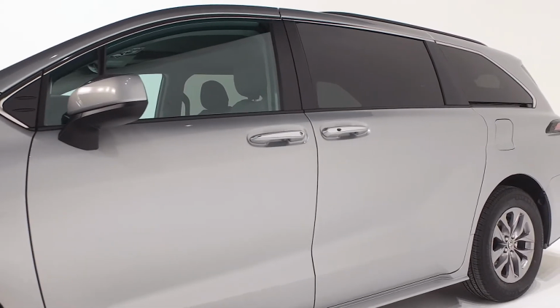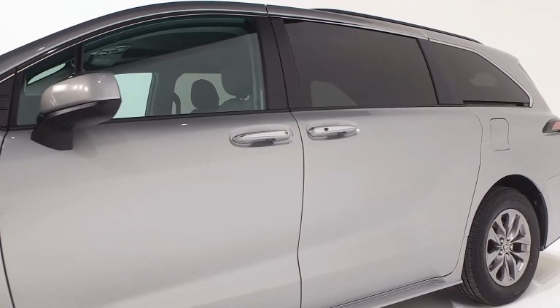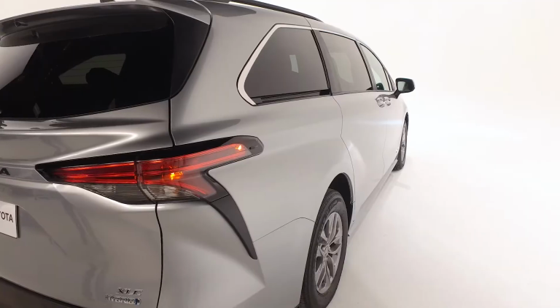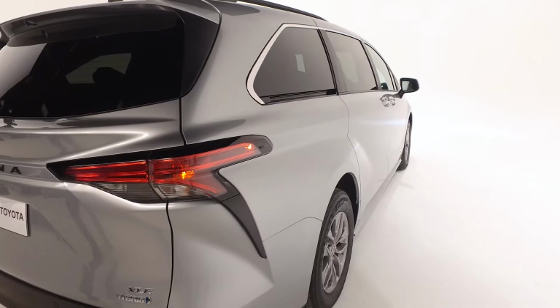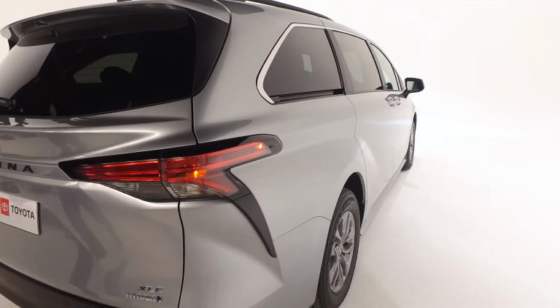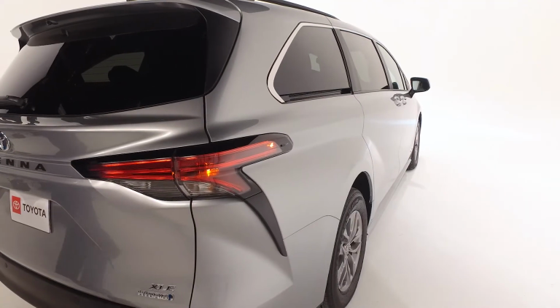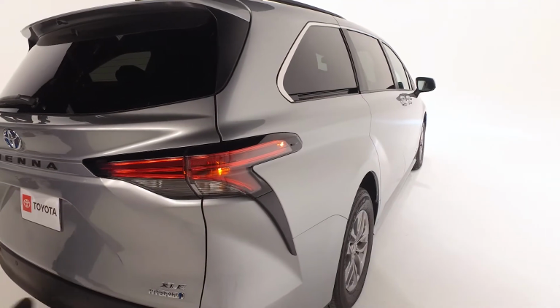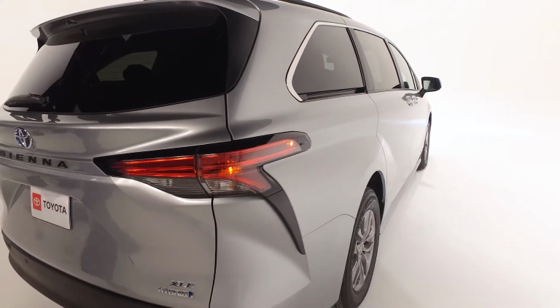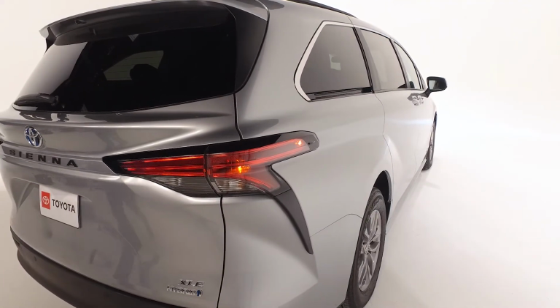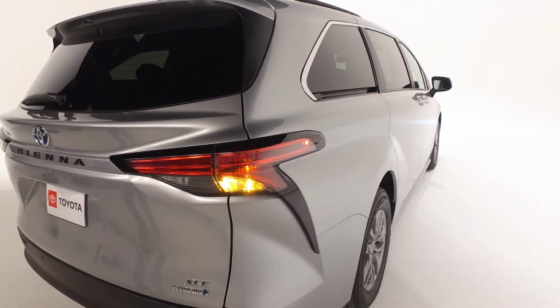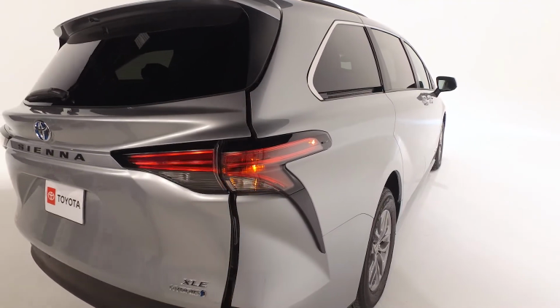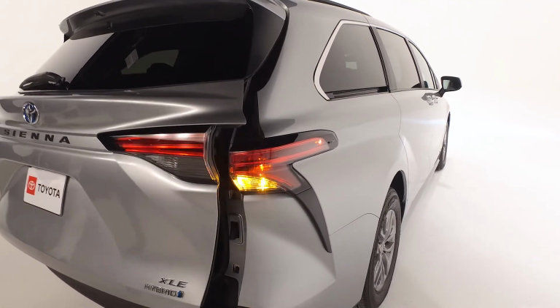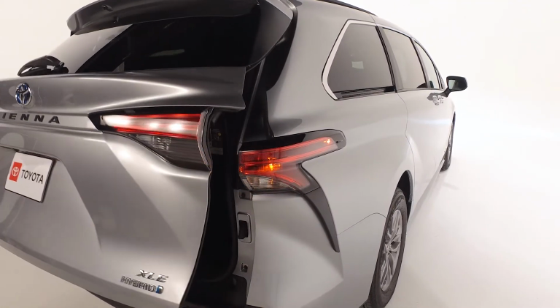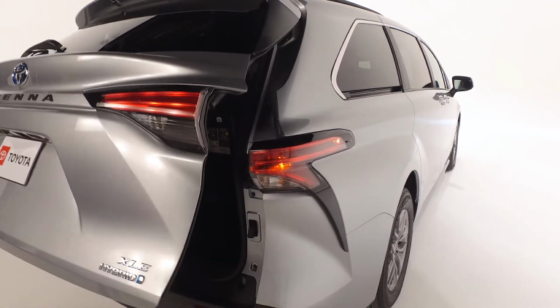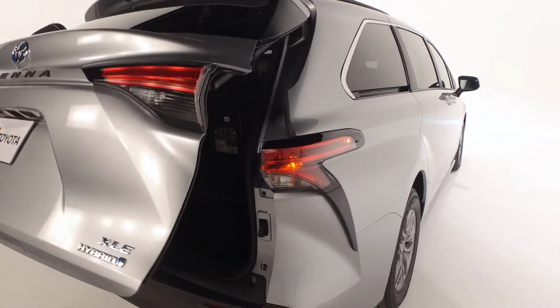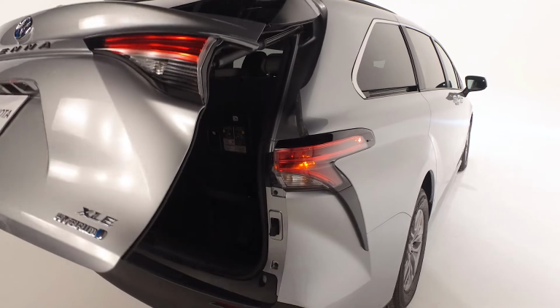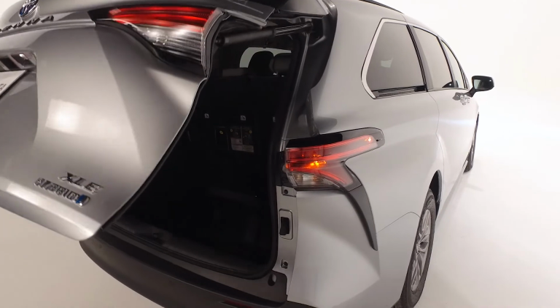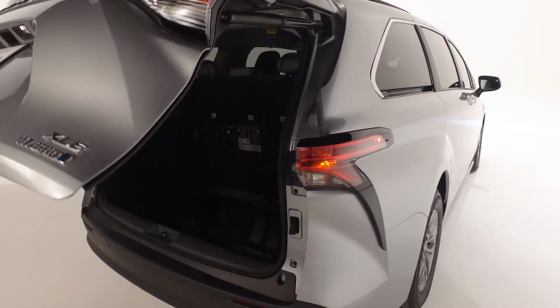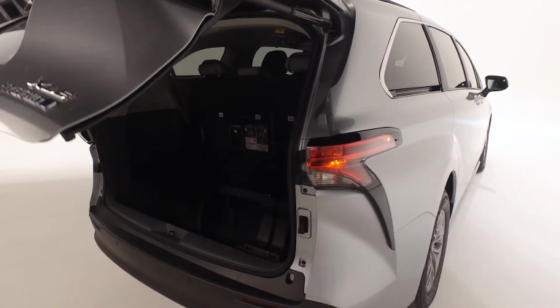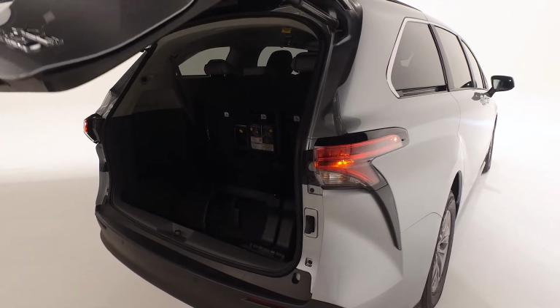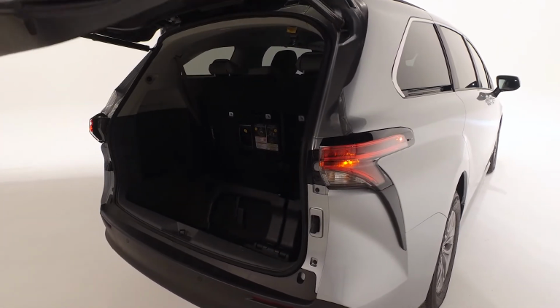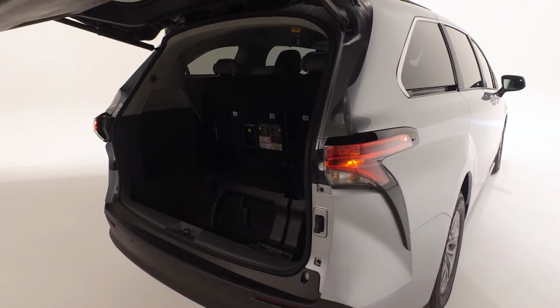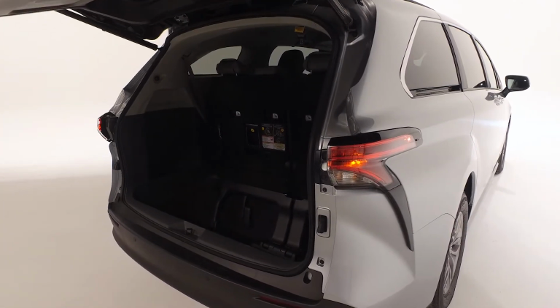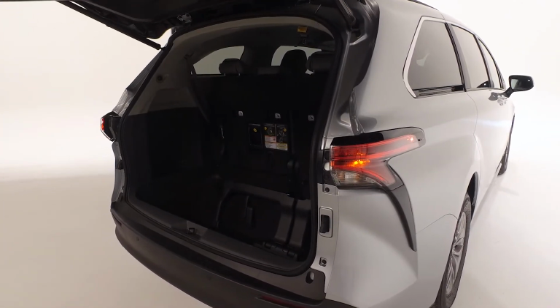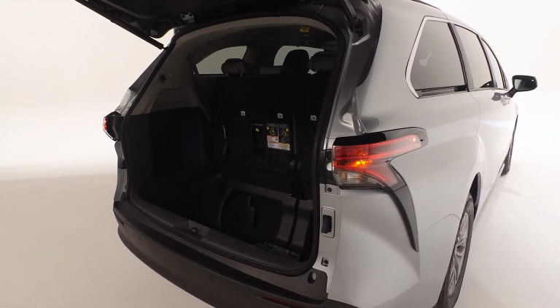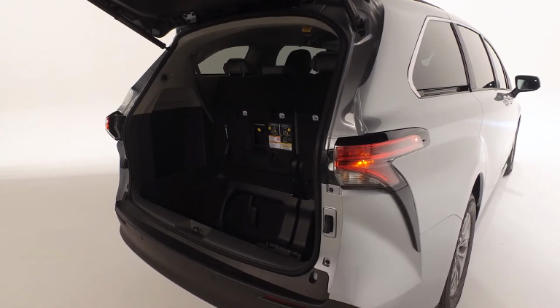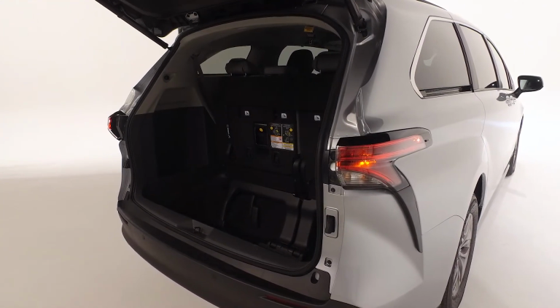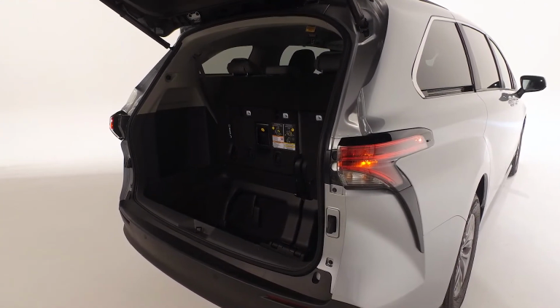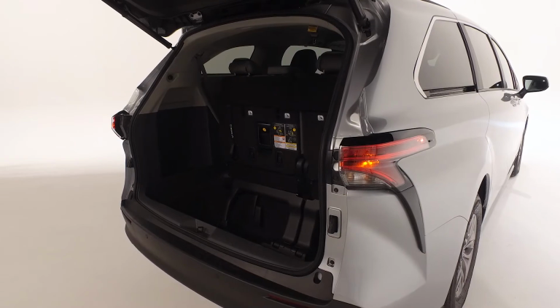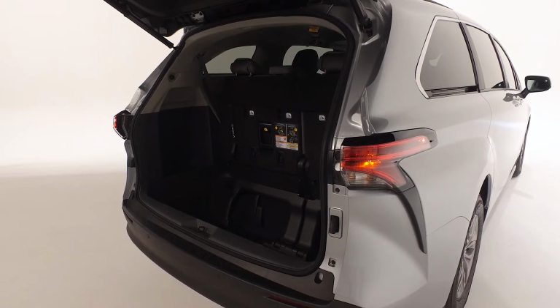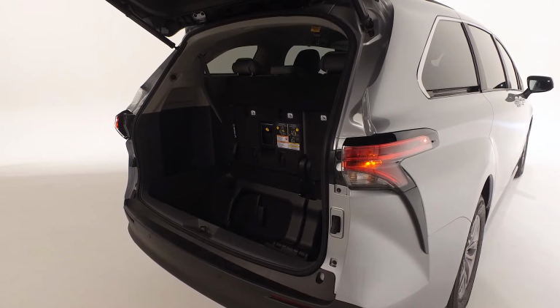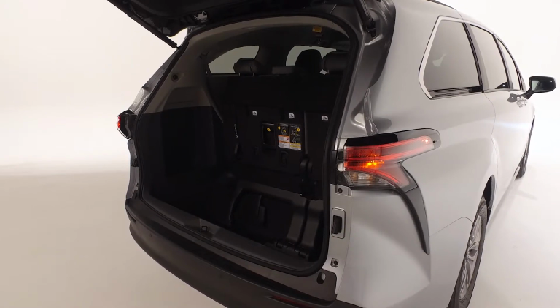You'll enjoy the convenience of the Sienna's power liftgate with jam protection, and the LED tail lights and color keyed rear spoiler with LED center high mount stoplight will add additional protection when braking.